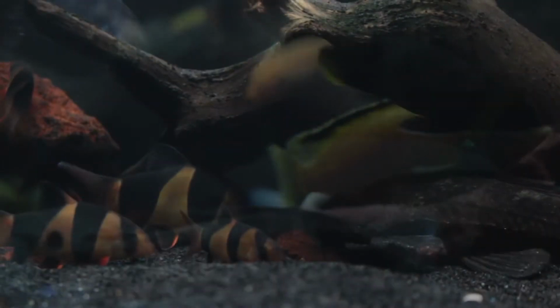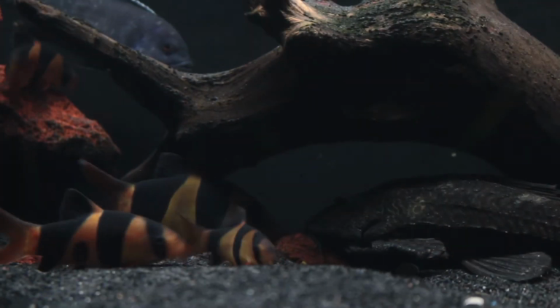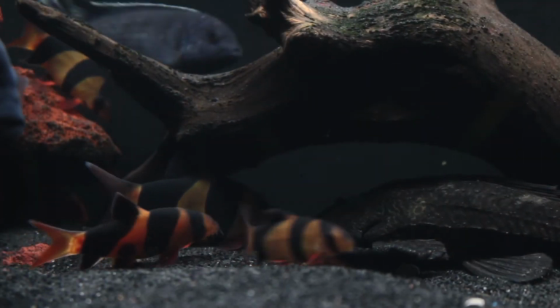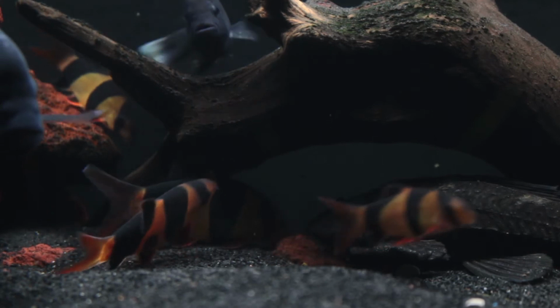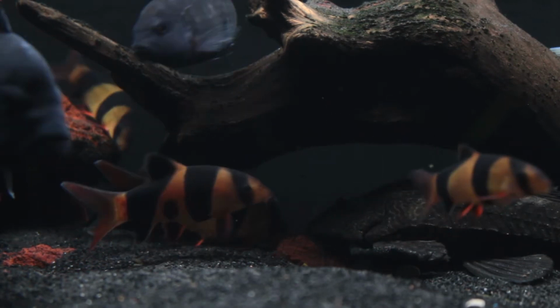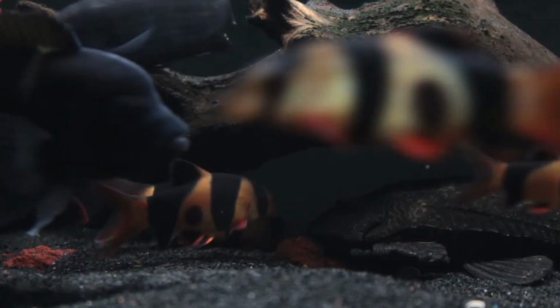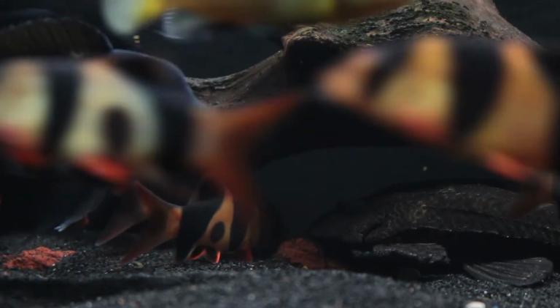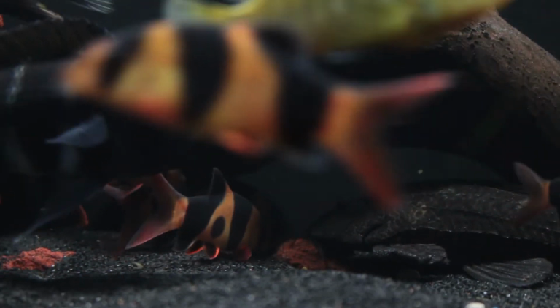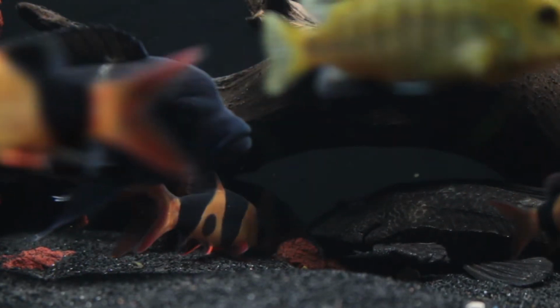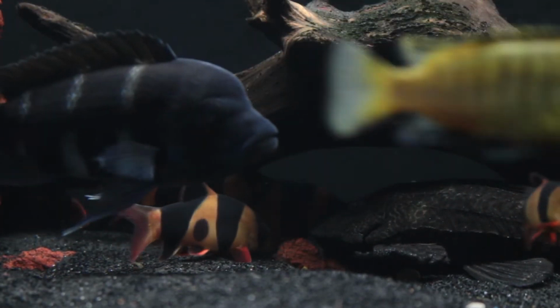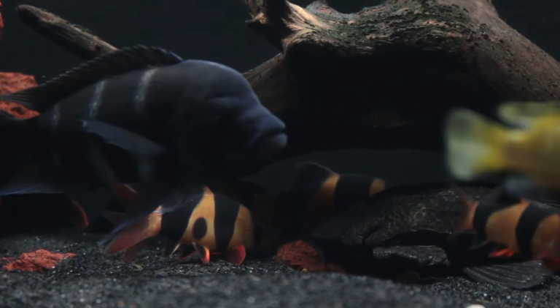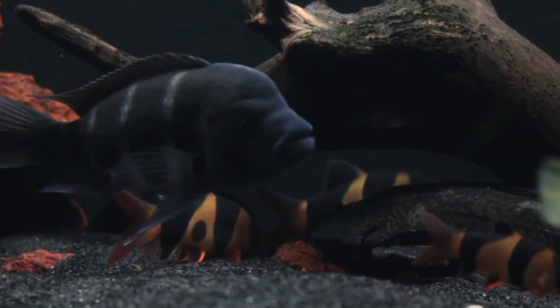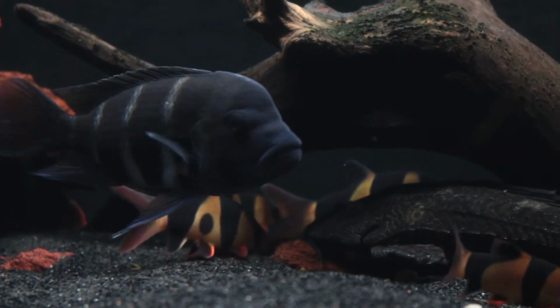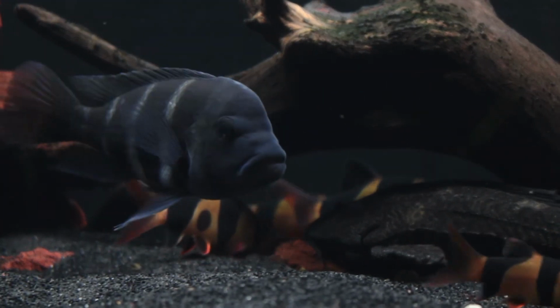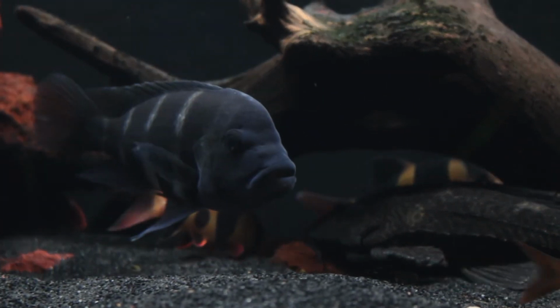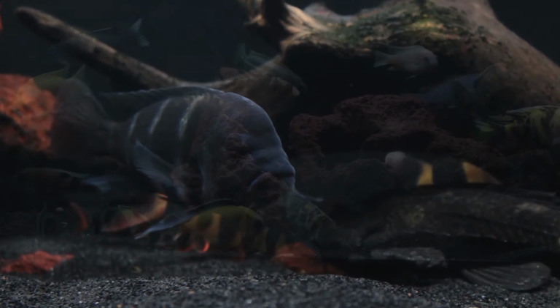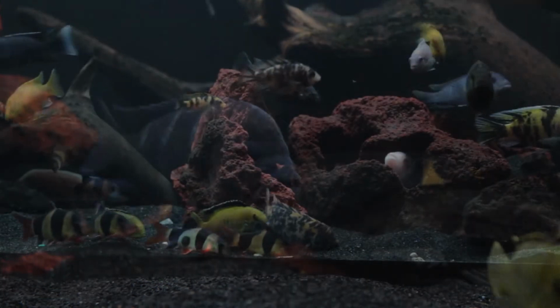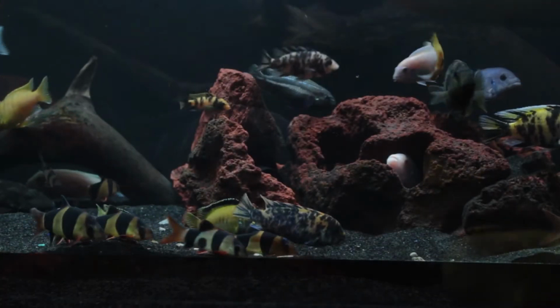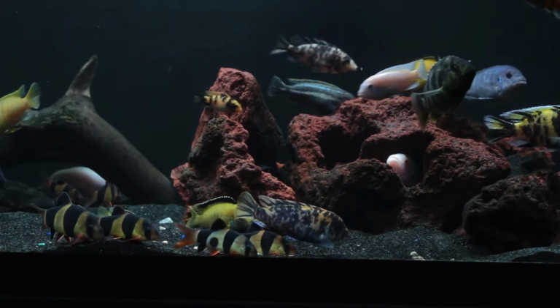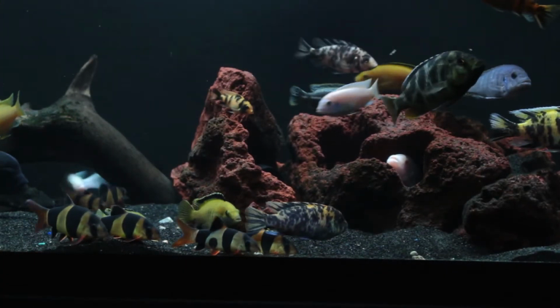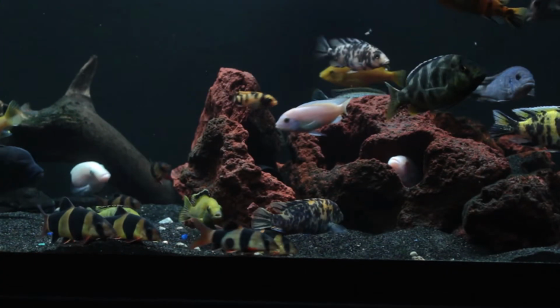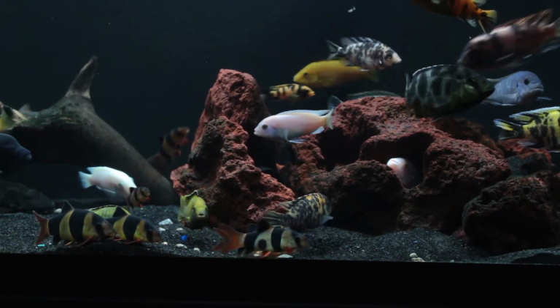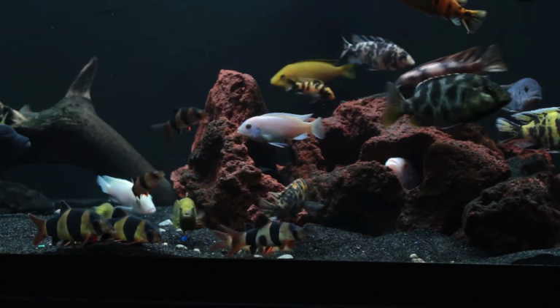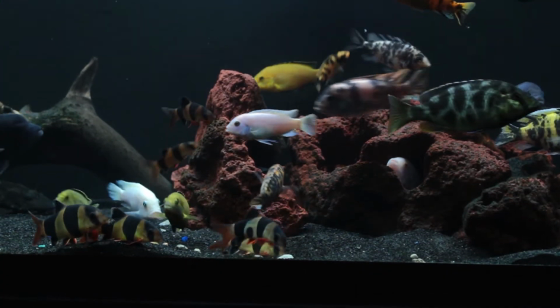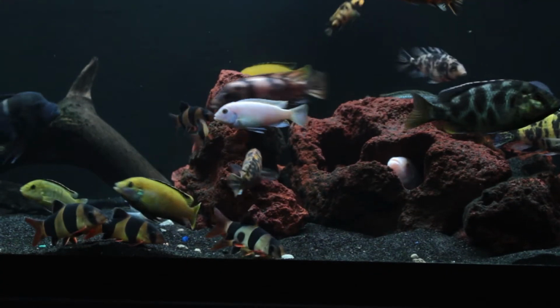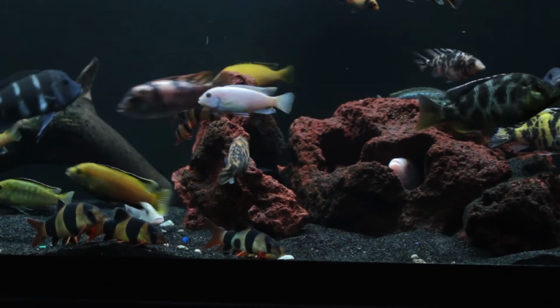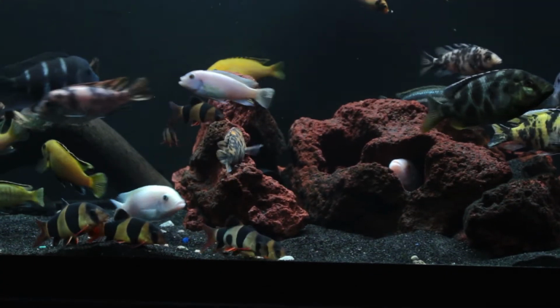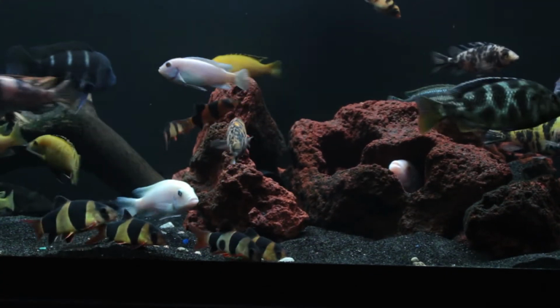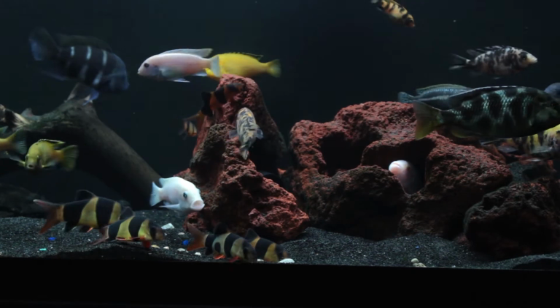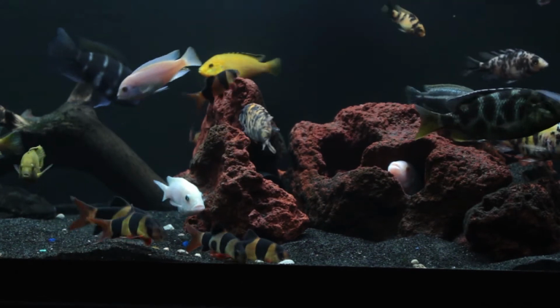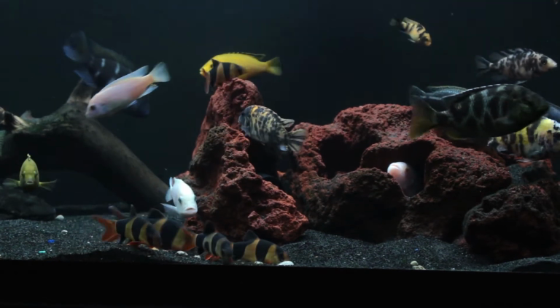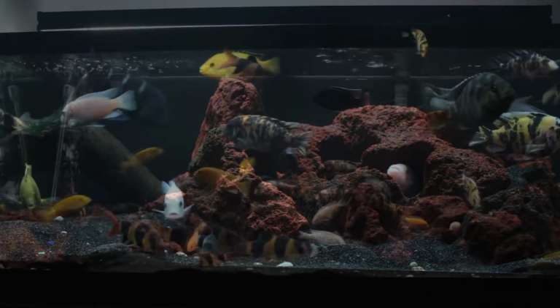I was also able to pick up some API Stress Coat, which I noticed really makes a difference in an overstocked tank. When I ran out of Stress Coat the tank developed Columnaris, so I'm positive it helps fish fight off stress-related infections.